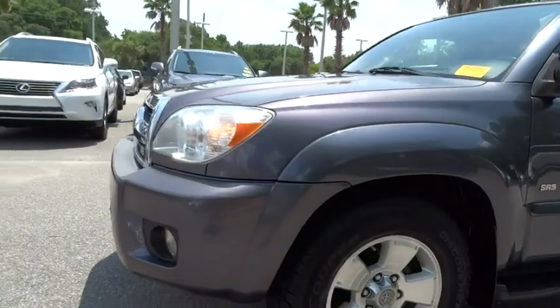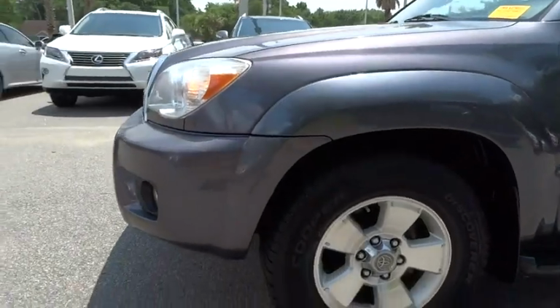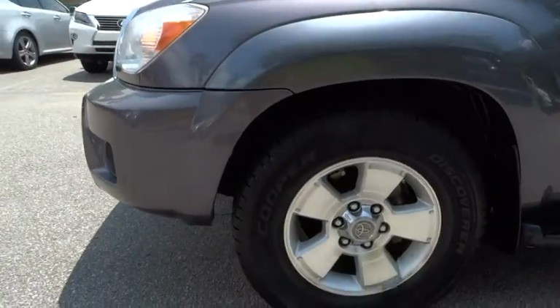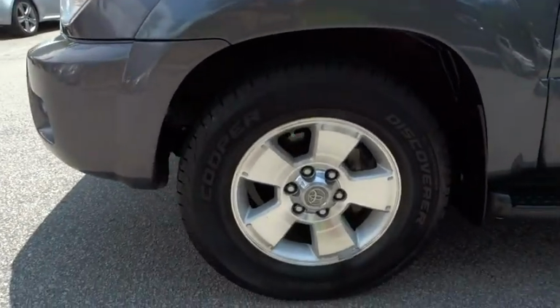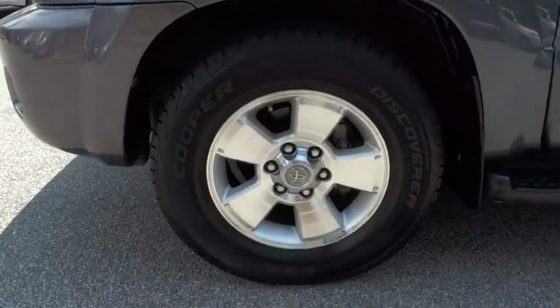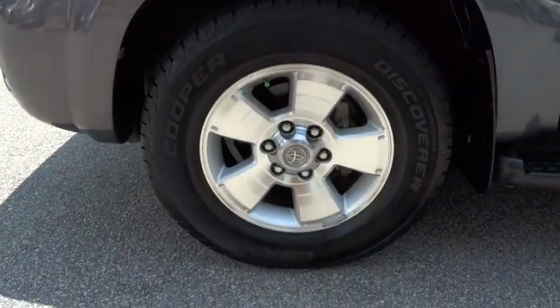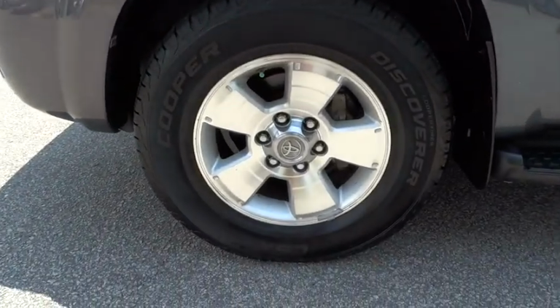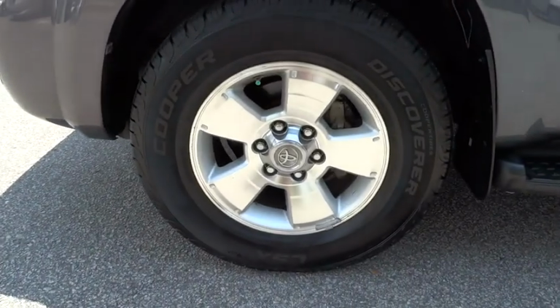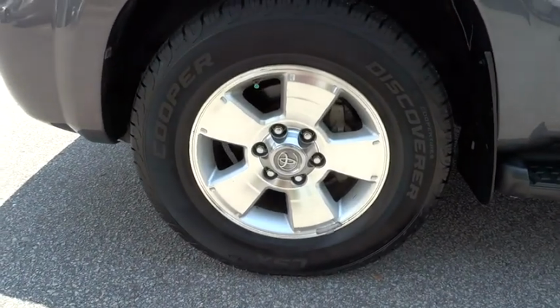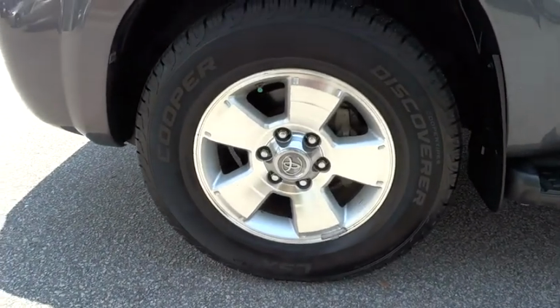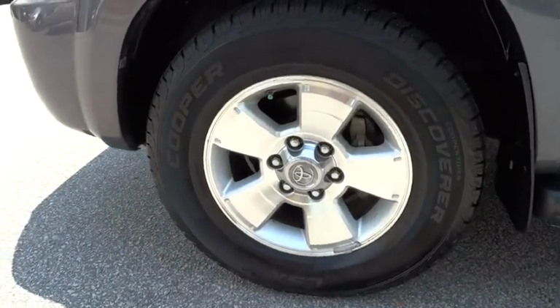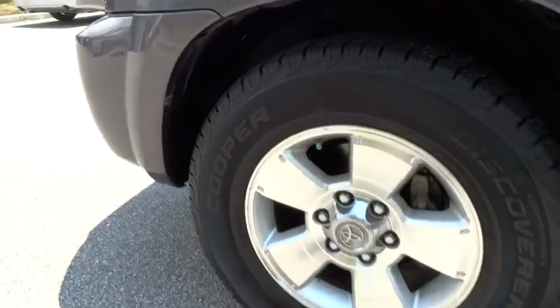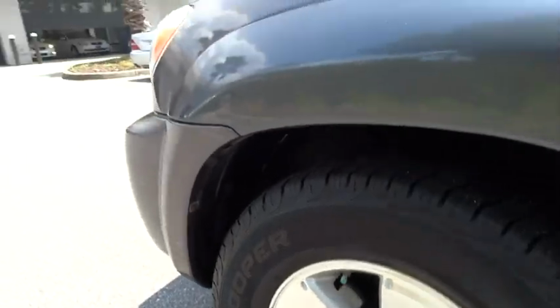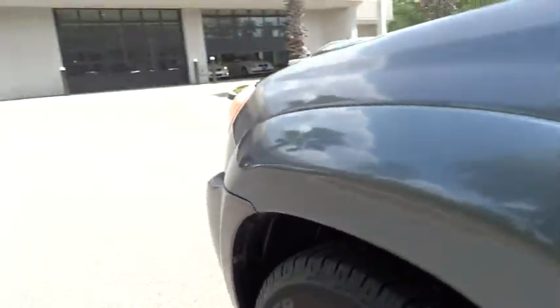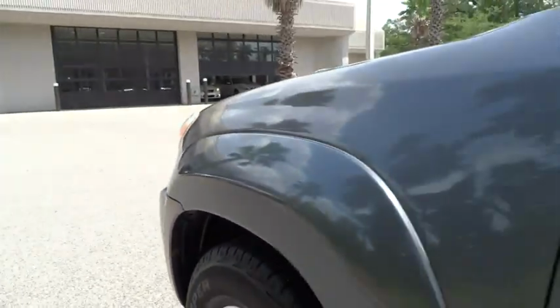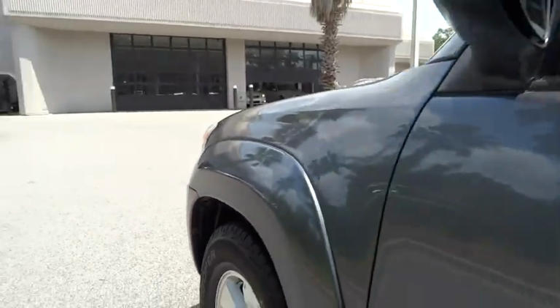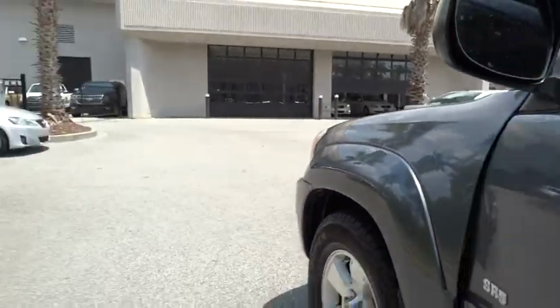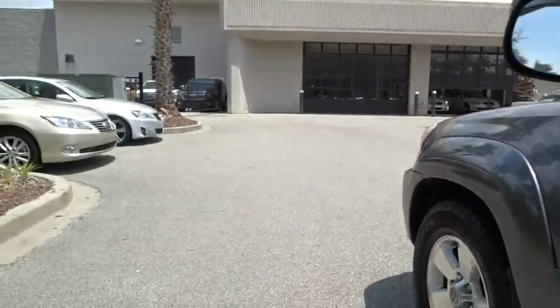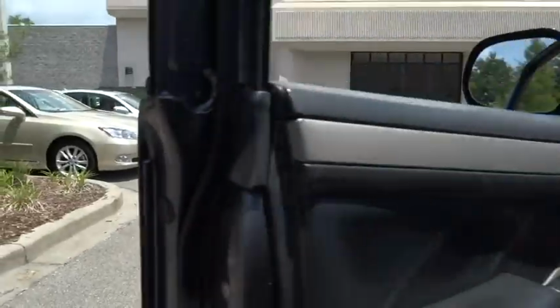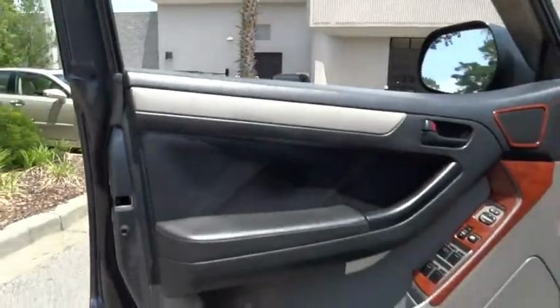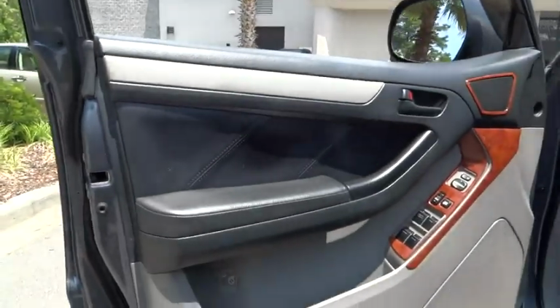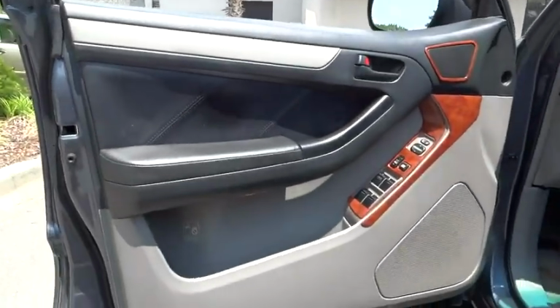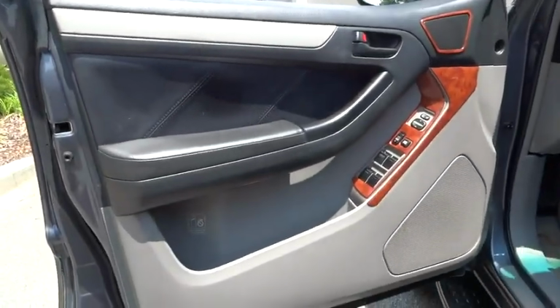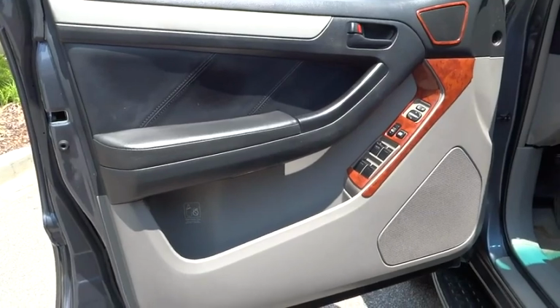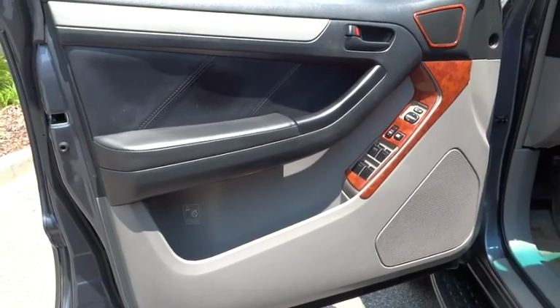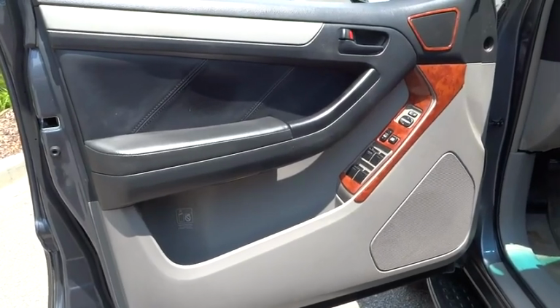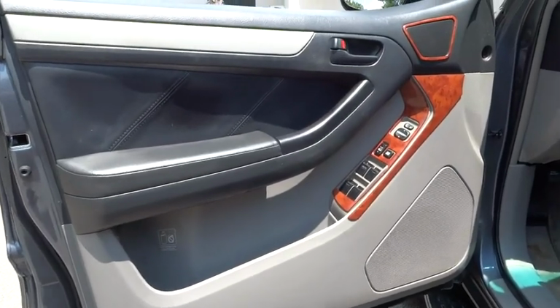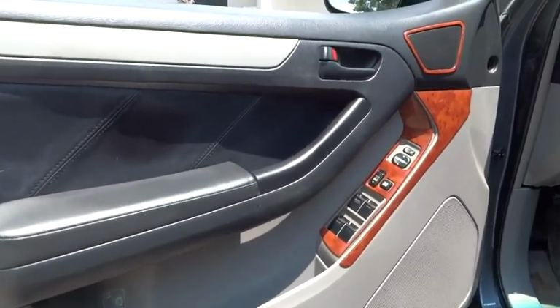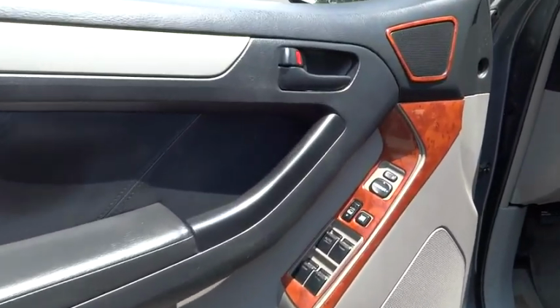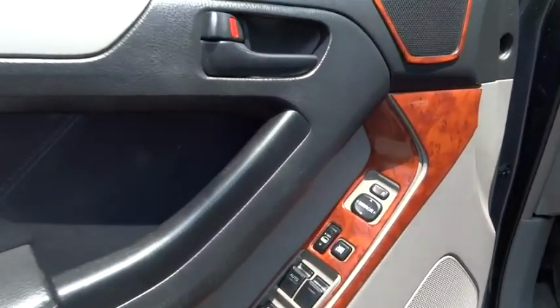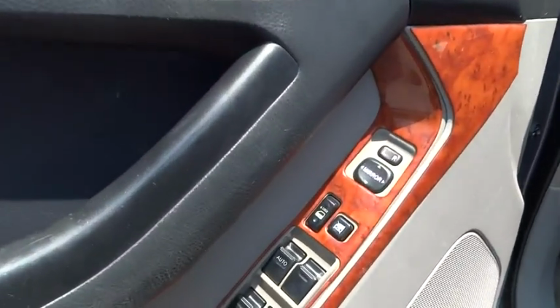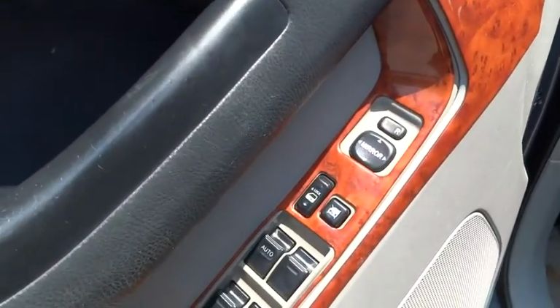Auto-off headlights, rear defrost, AM-FM stereo radio, climate control, fog lamps, electronic stability control, passenger airbag, power windows, child safety locks, bucket seats, CD player.